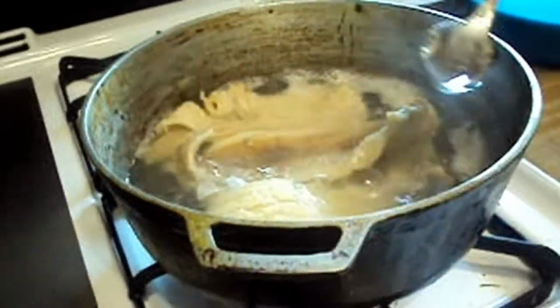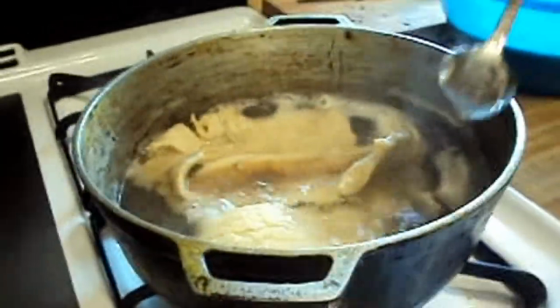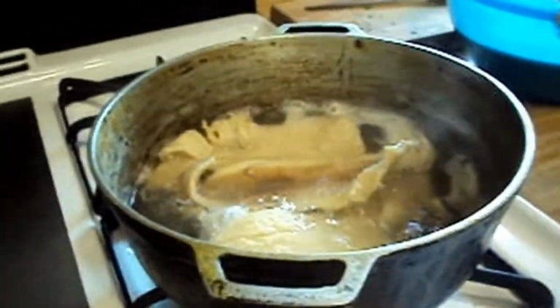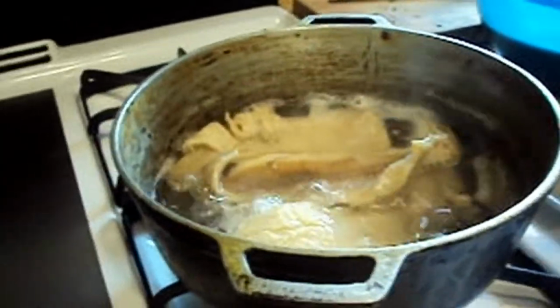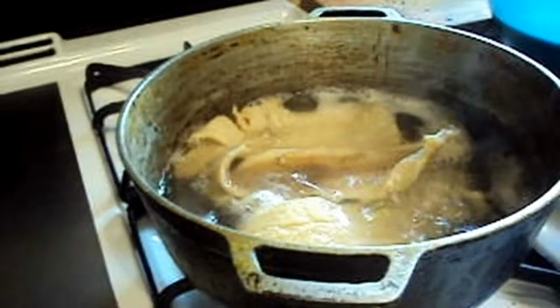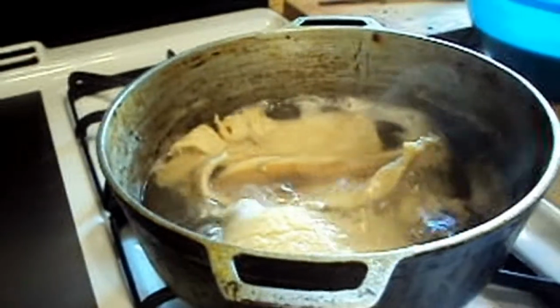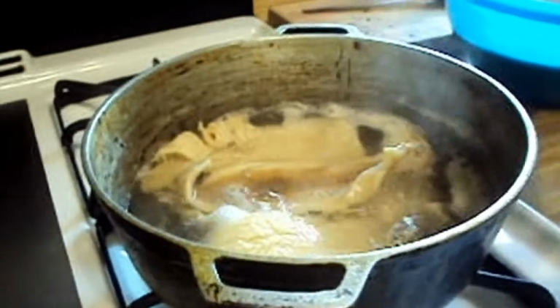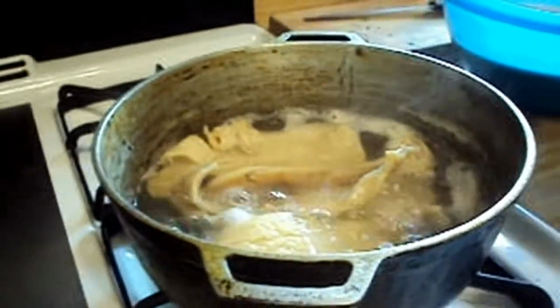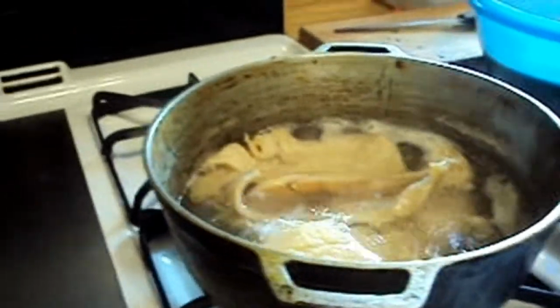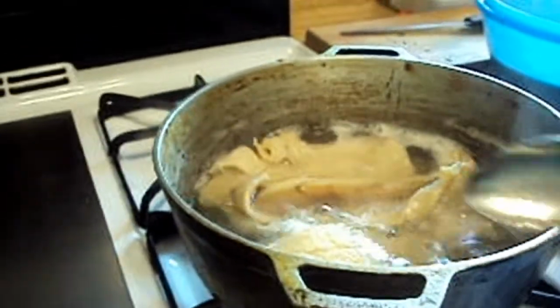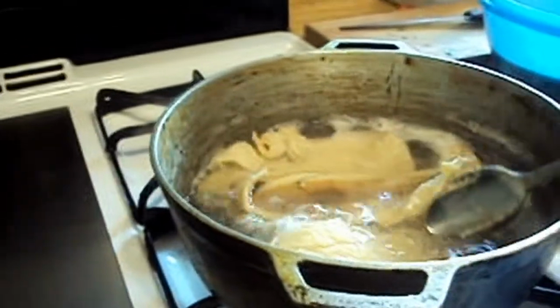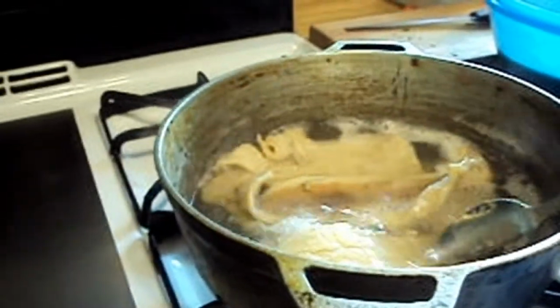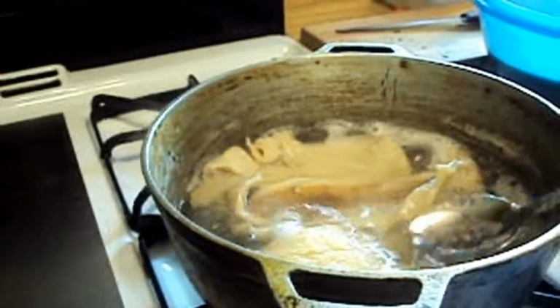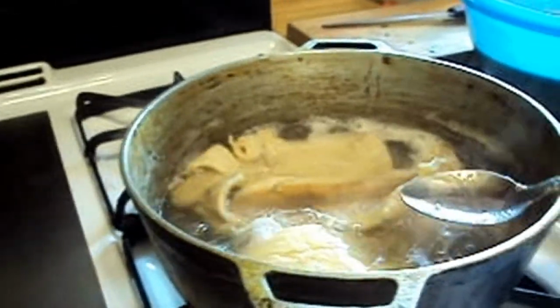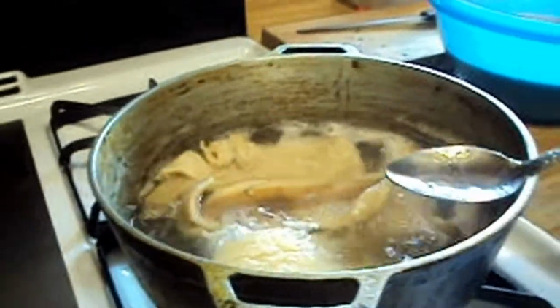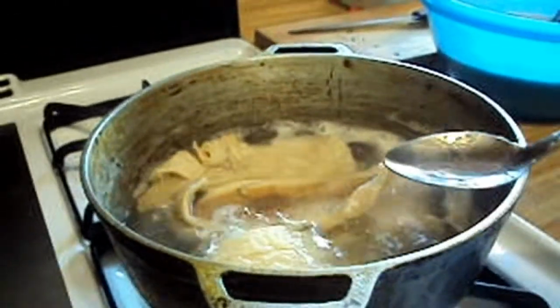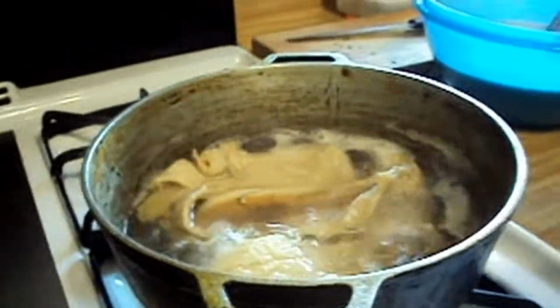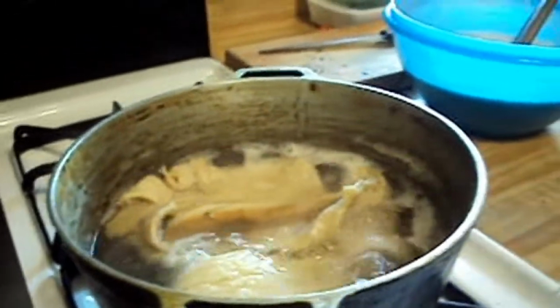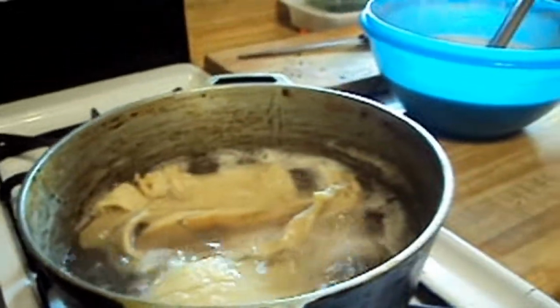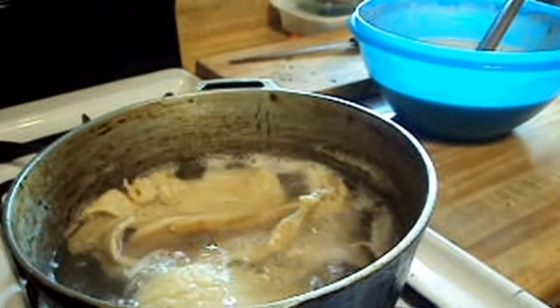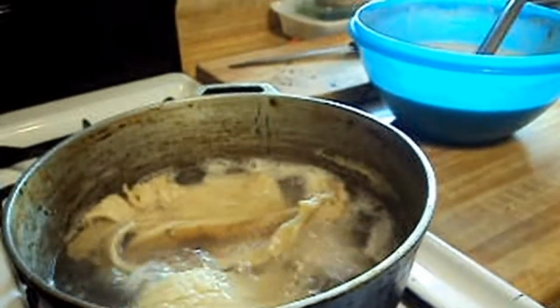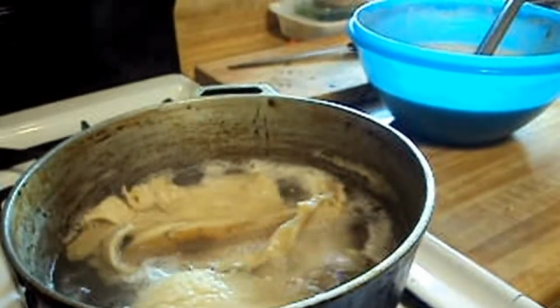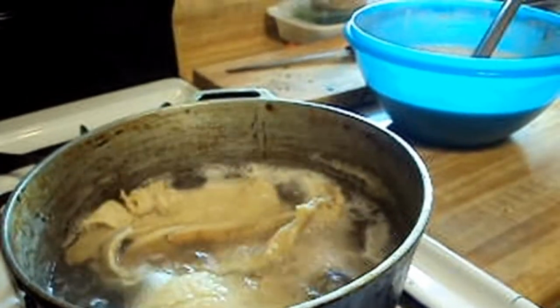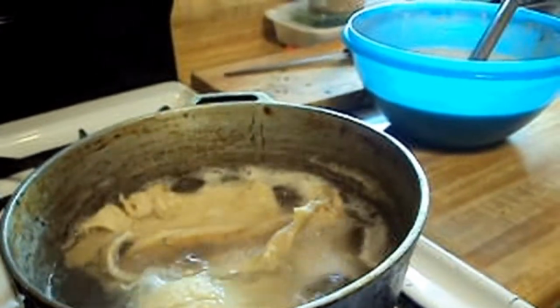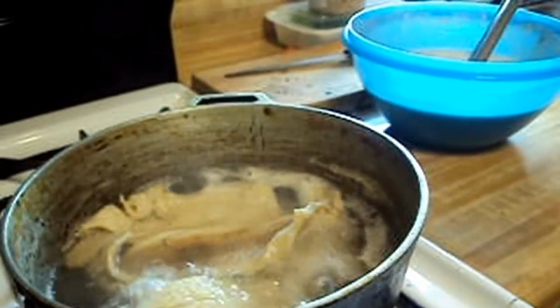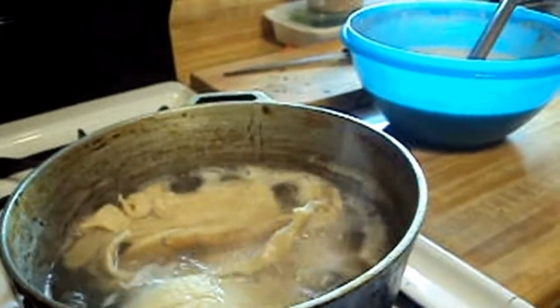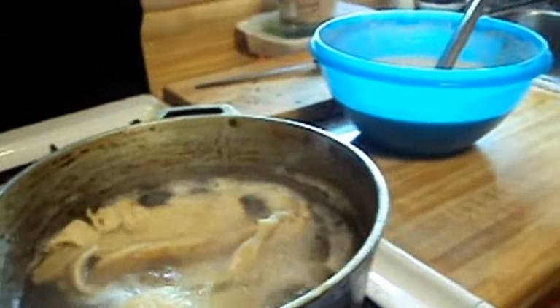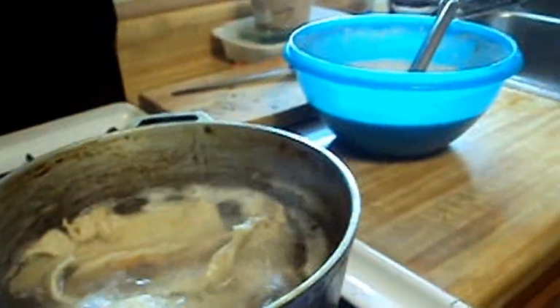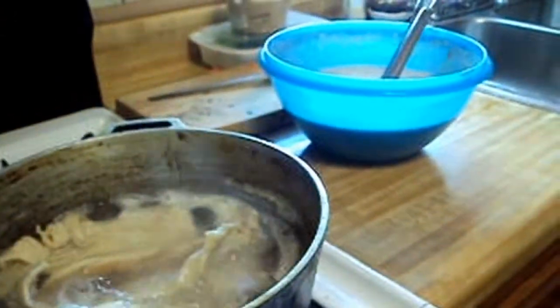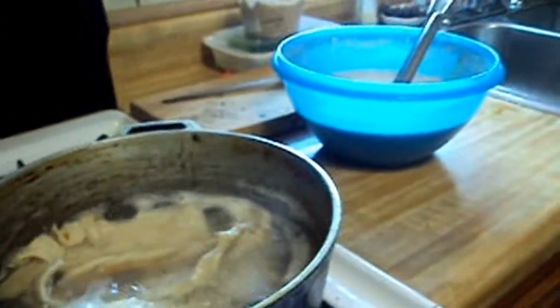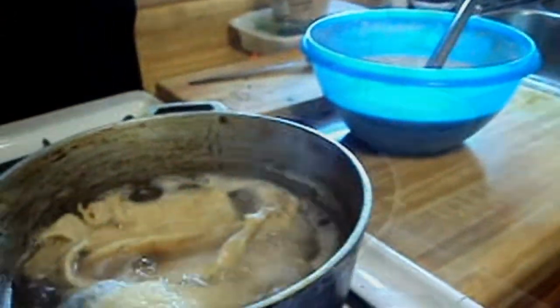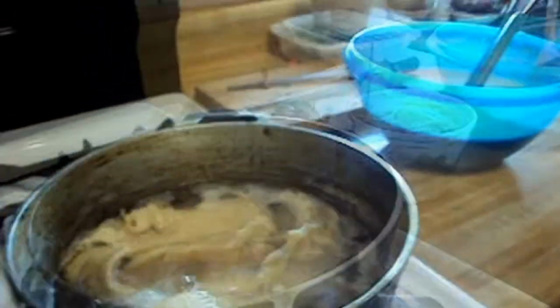Sometimes you might even have to repeat this step three times depending on how salty the water is. If you taste the water that the fish is boiling in and it's too salty for you to handle, you might have to boil the salt out again.